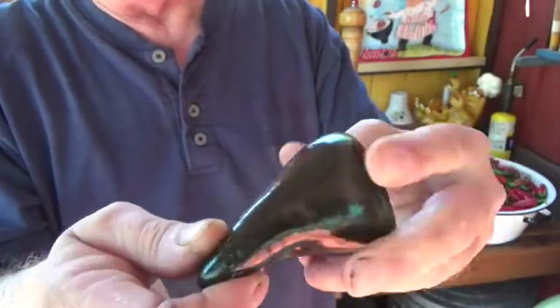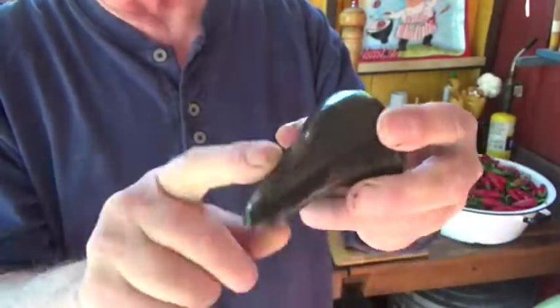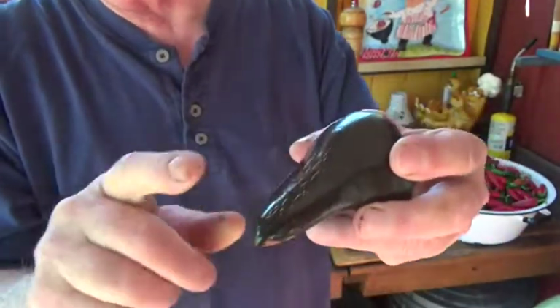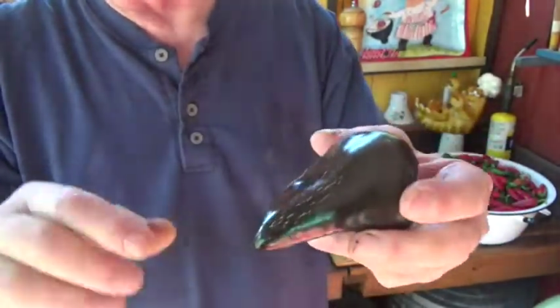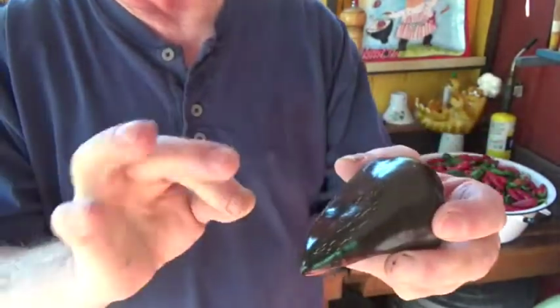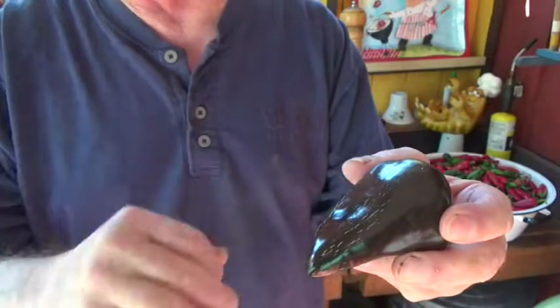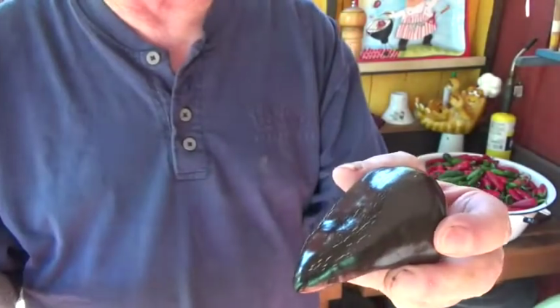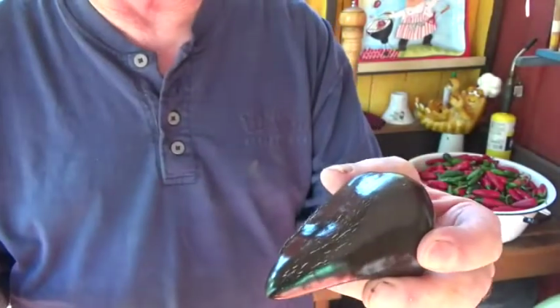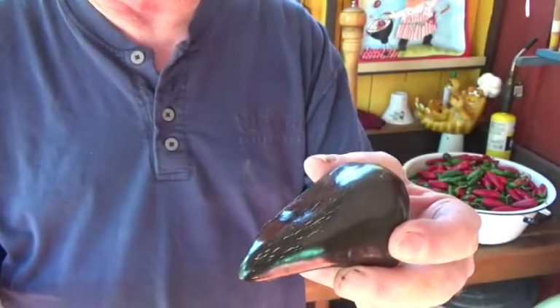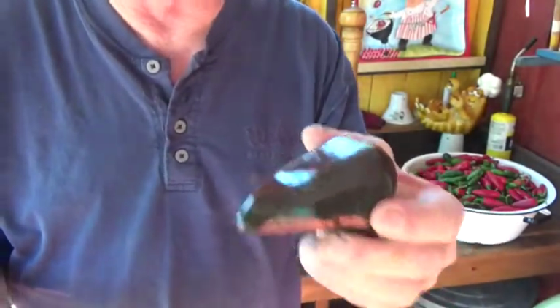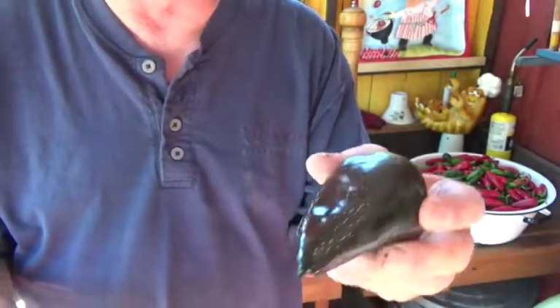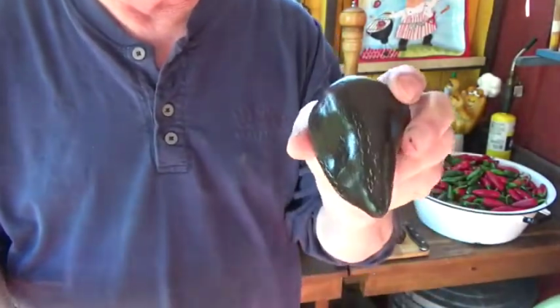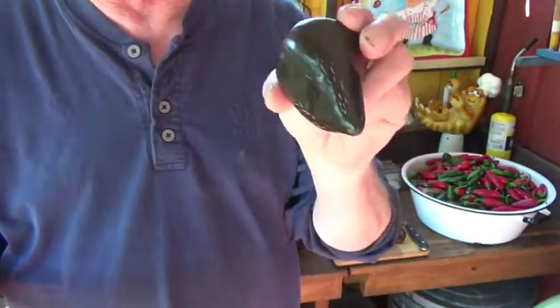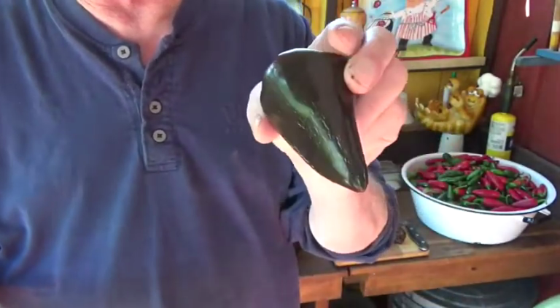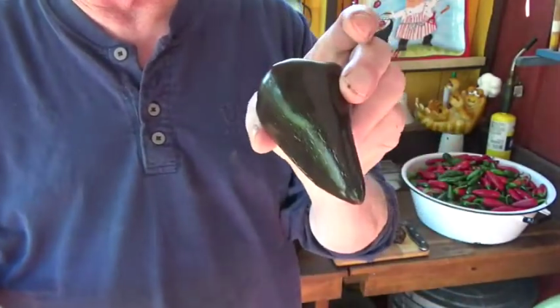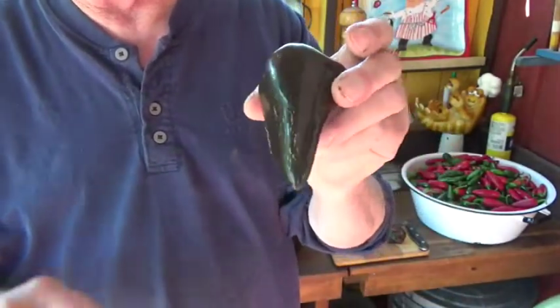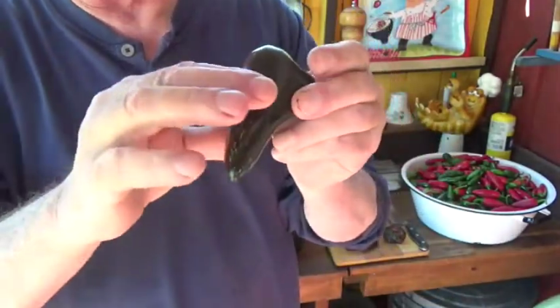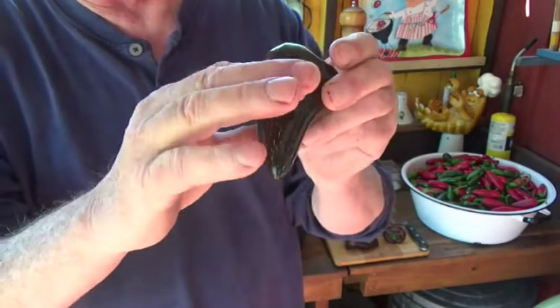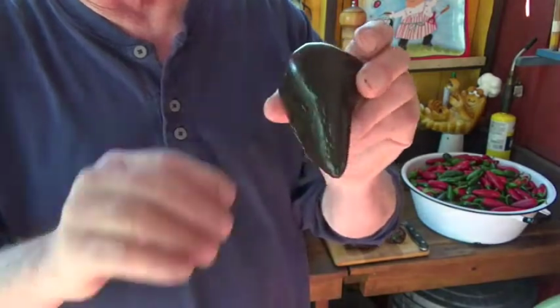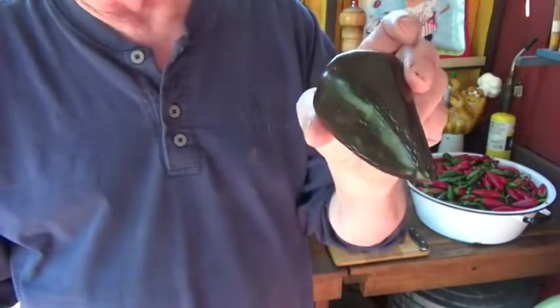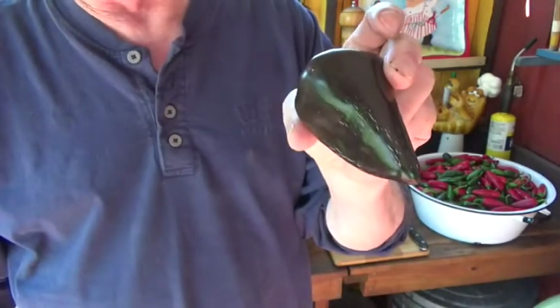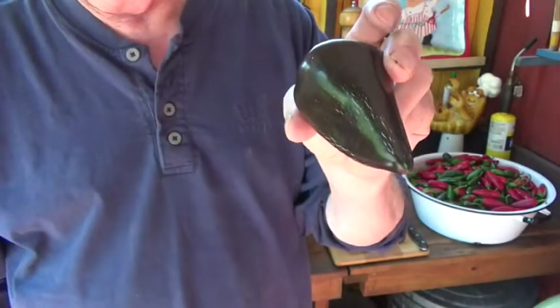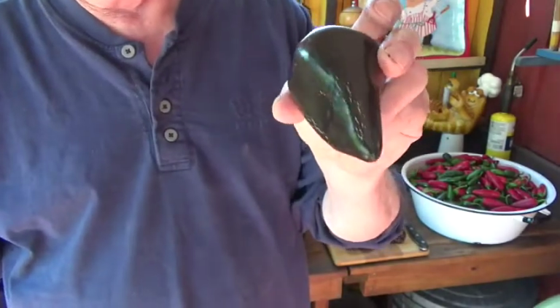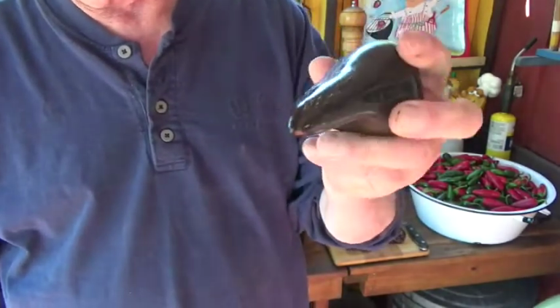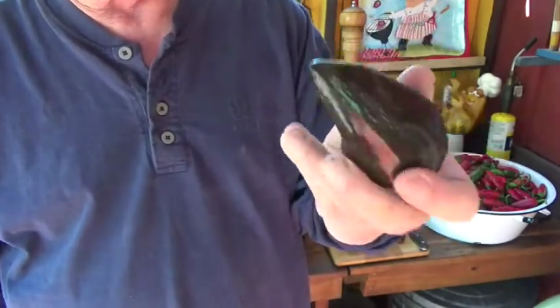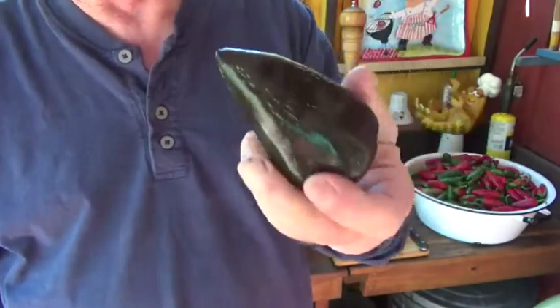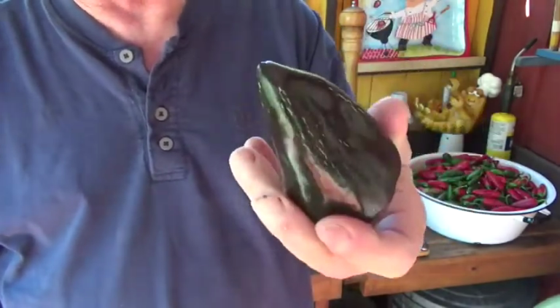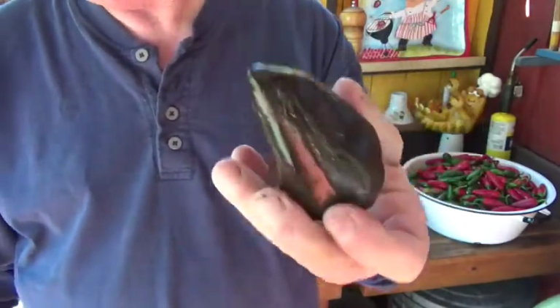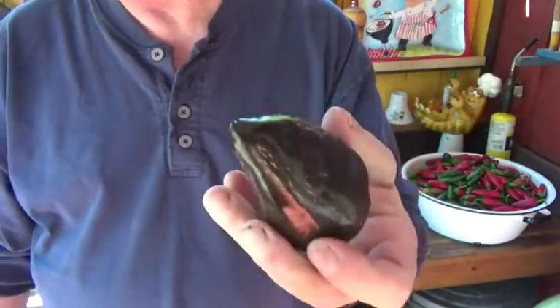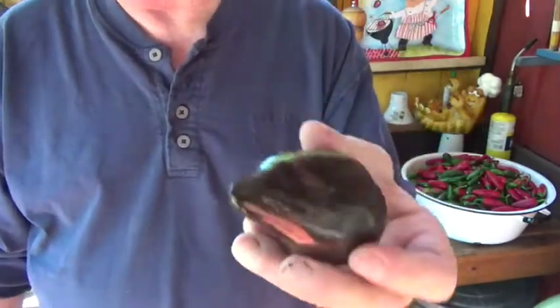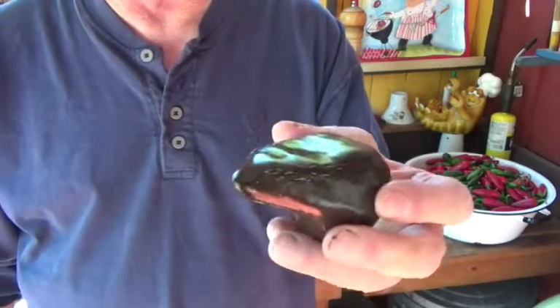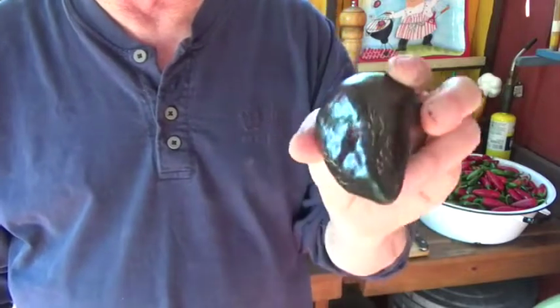You need to leave these on the bush until they achieve that chocolate brown even coloring. They turn really sweet — a little spicy but you can't call them hot. They are tasty though and they're about as thick-walled as a bell pepper. These are really good and I've got a lot of them so I'm going to figure out something to do.